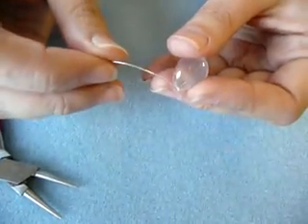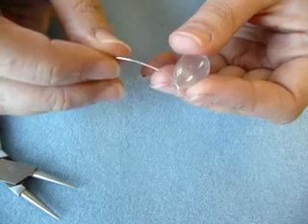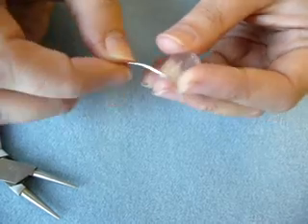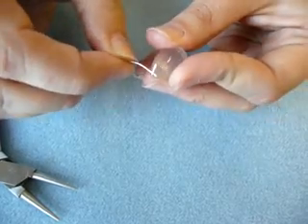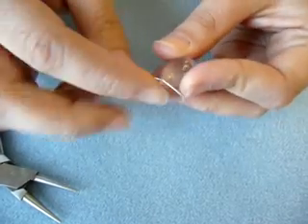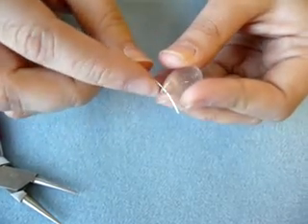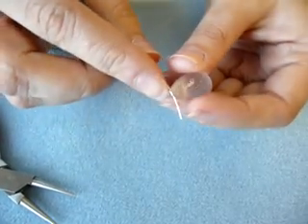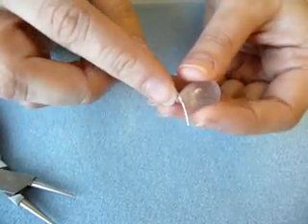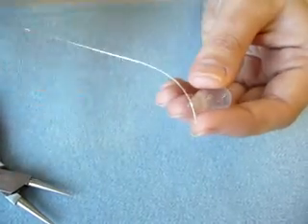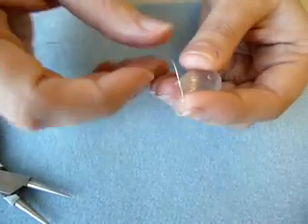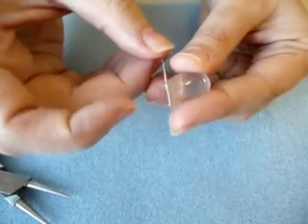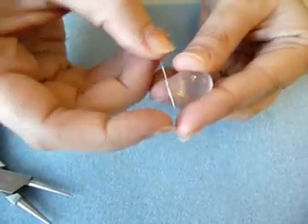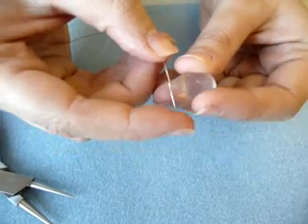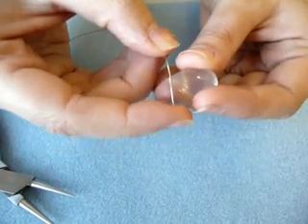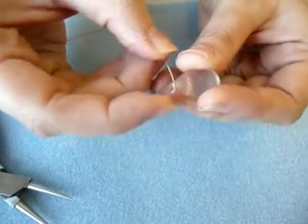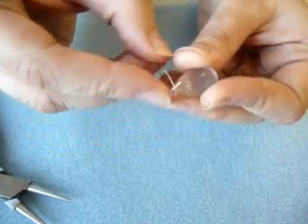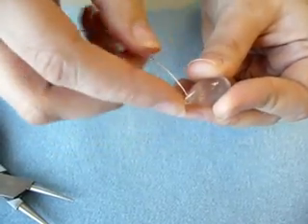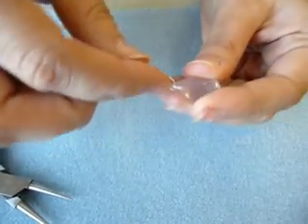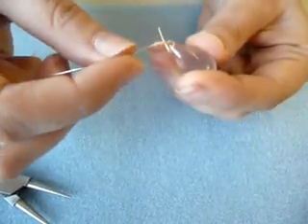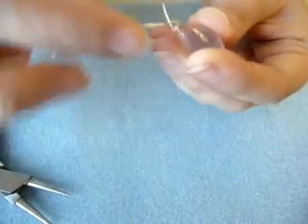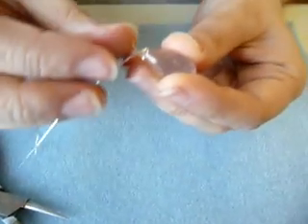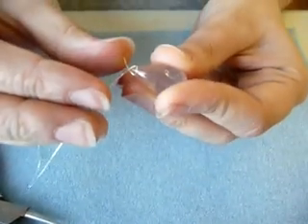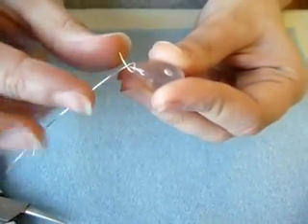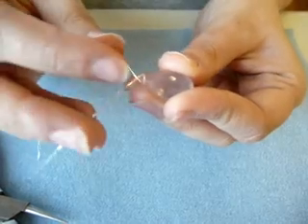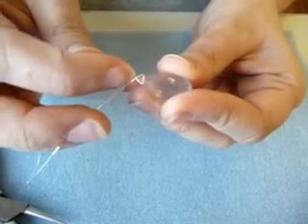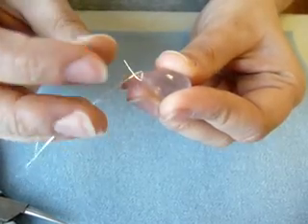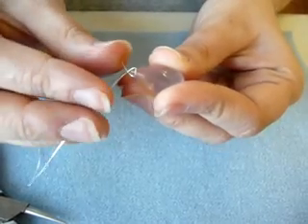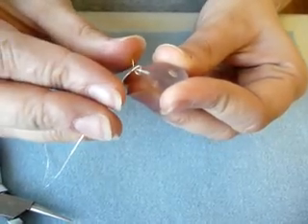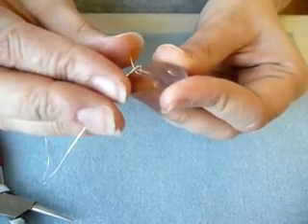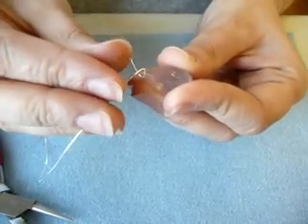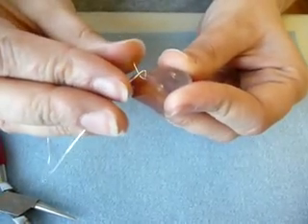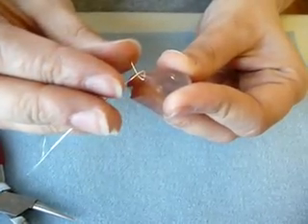I'm going to start by sticking my piece of wire through the stone. Then I'm going to take my two wires and criss-cross them on top of the tip of the briolette, bringing that little X they create pretty close down to the stone.